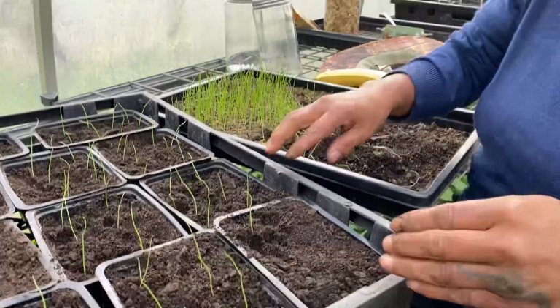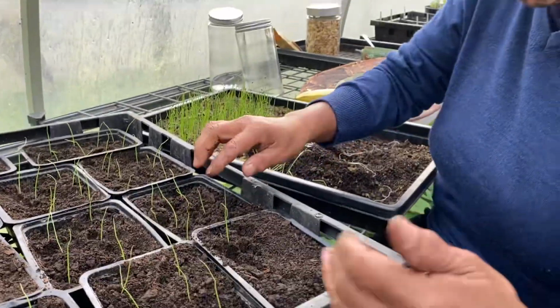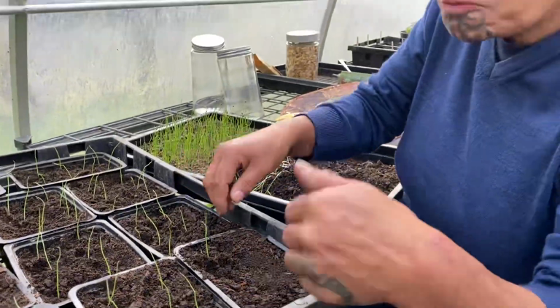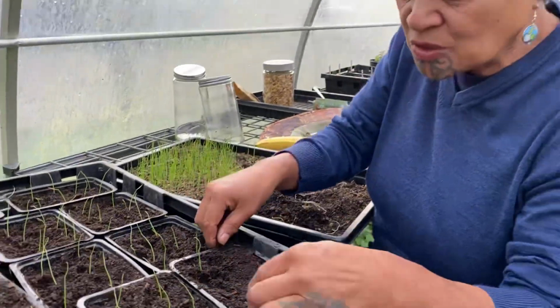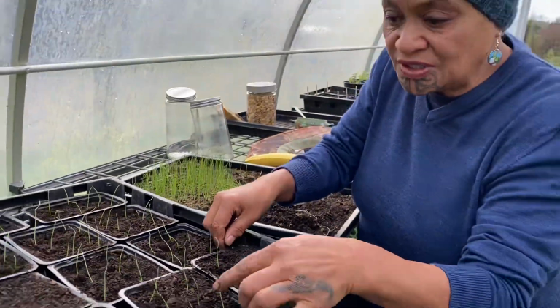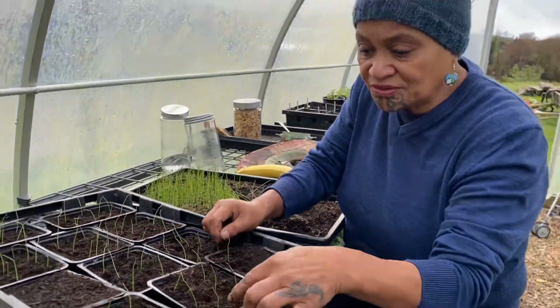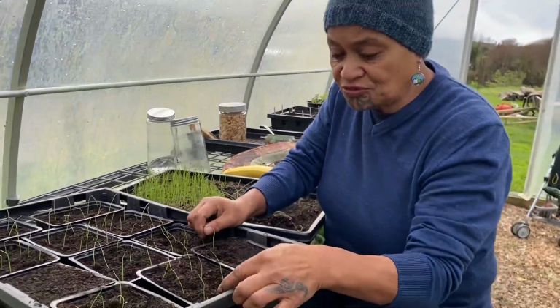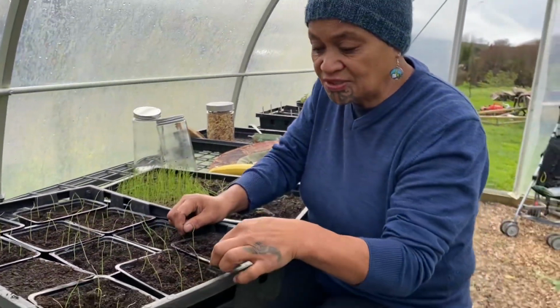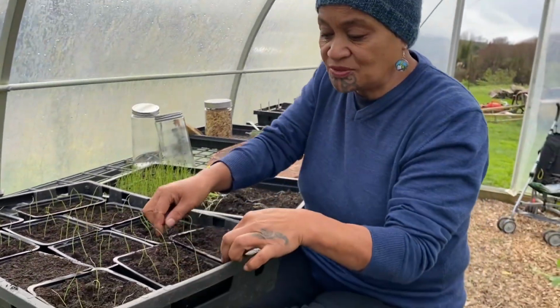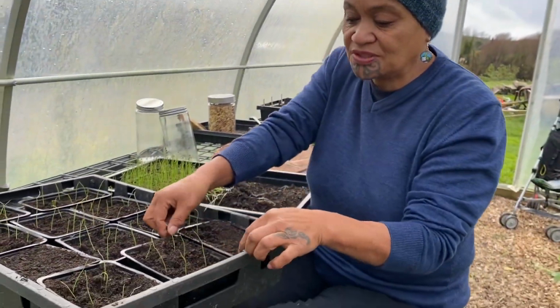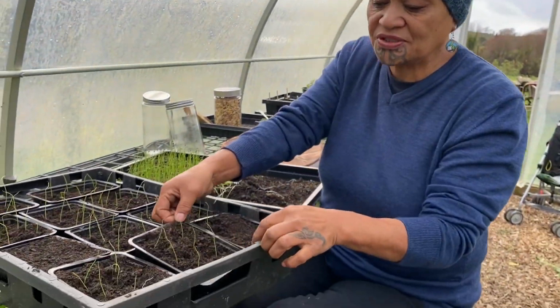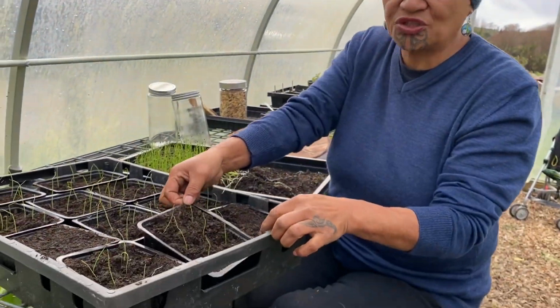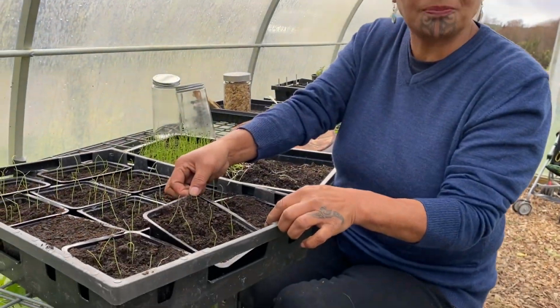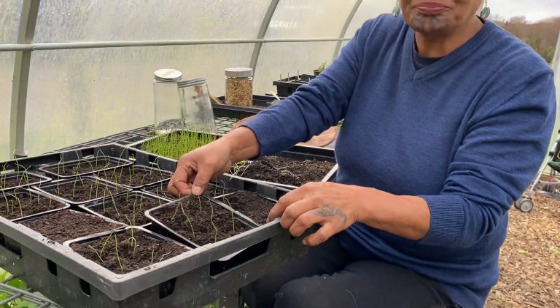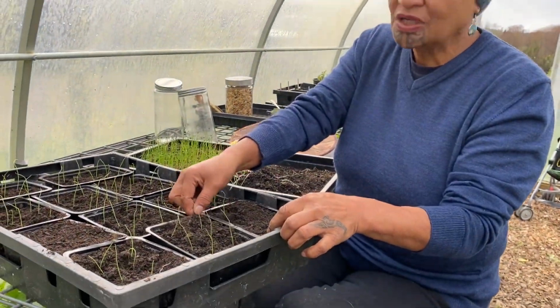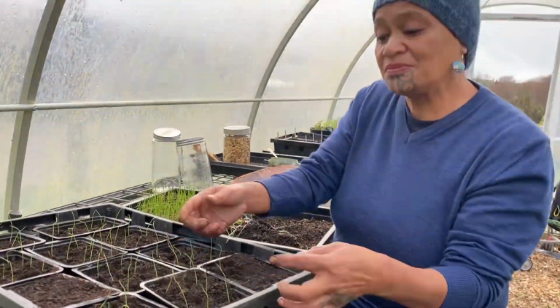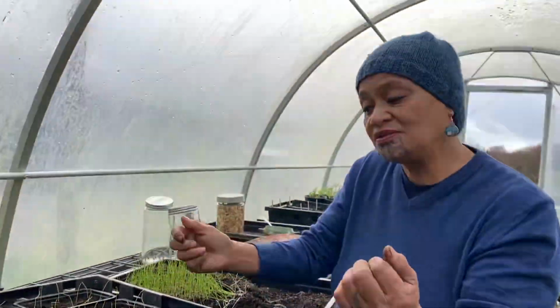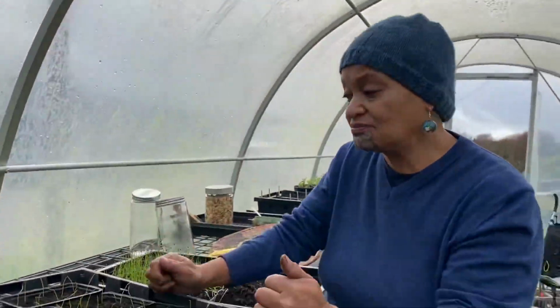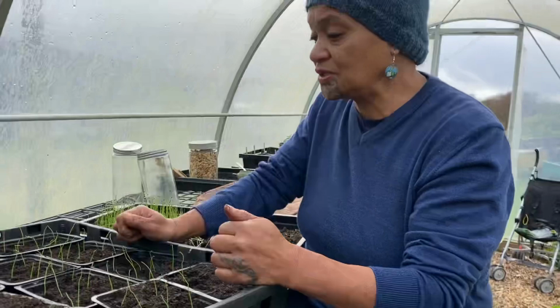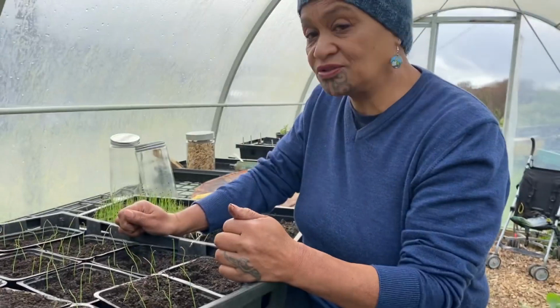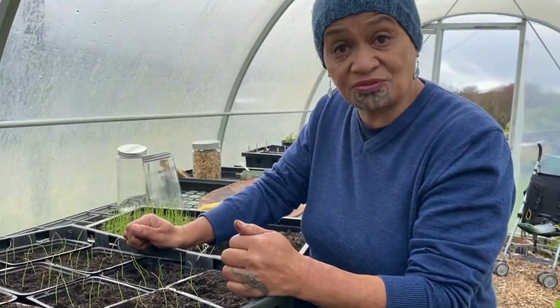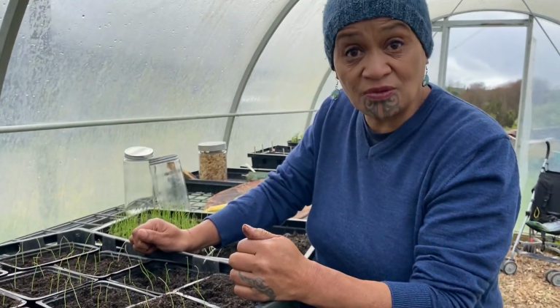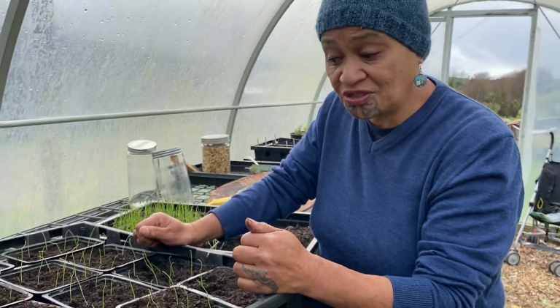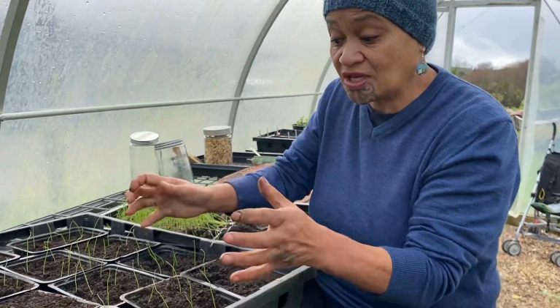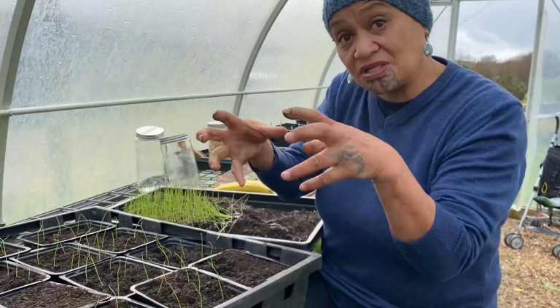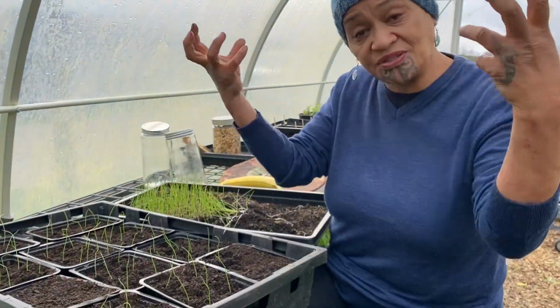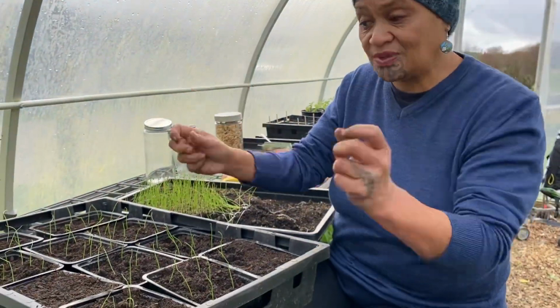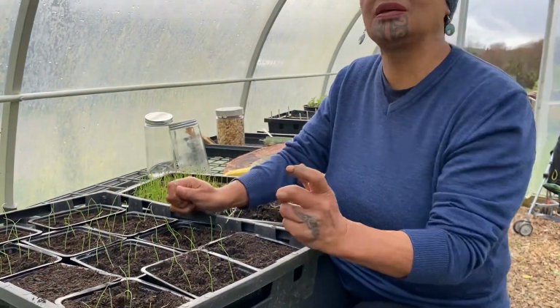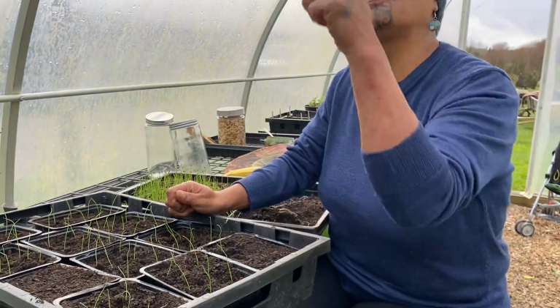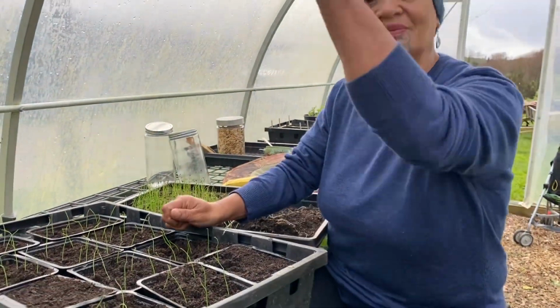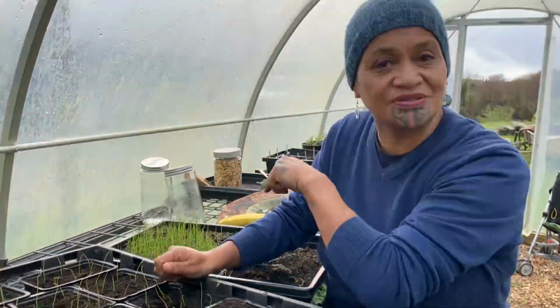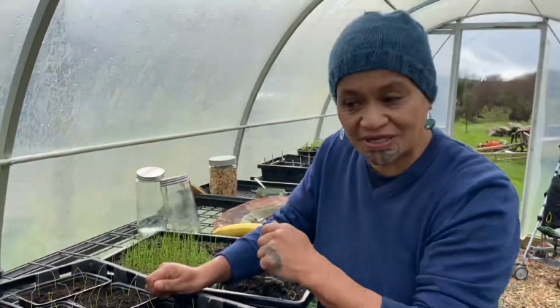You'll see with these little seed trays I'm doing six in each. That means in maybe two to three more weeks' time they're going to be nice and big and then we can put them into the māra.